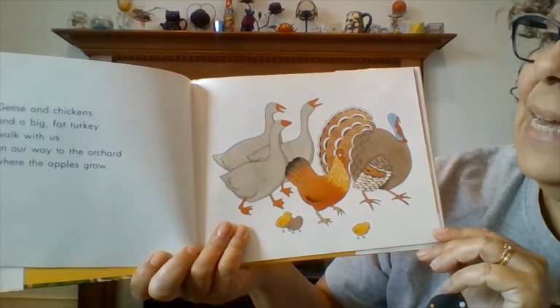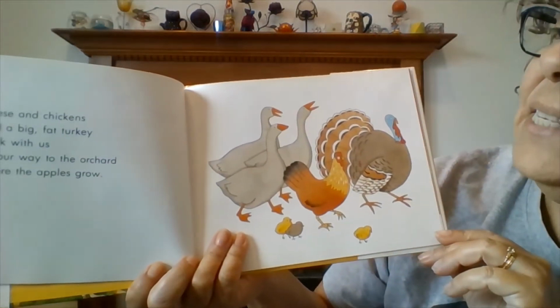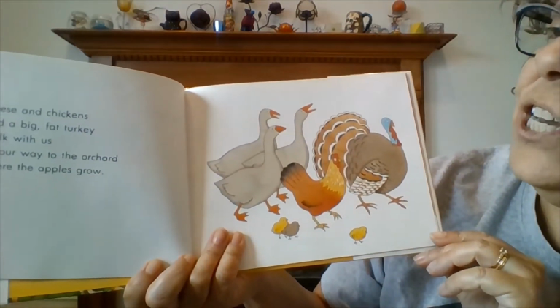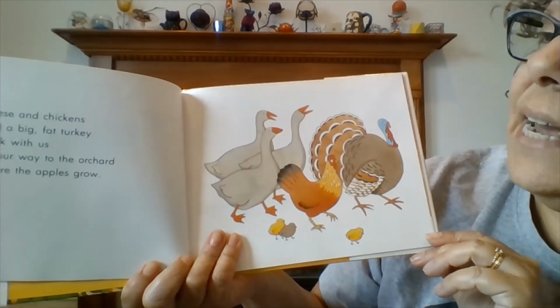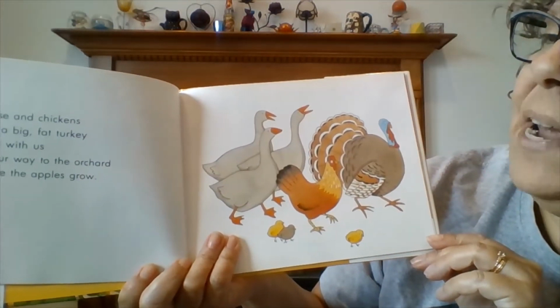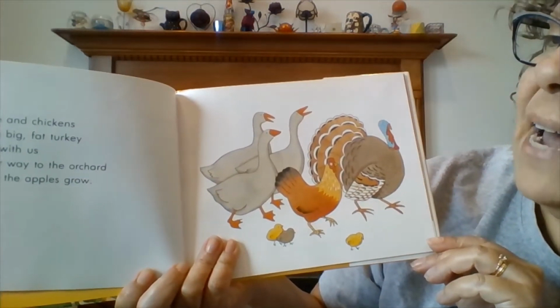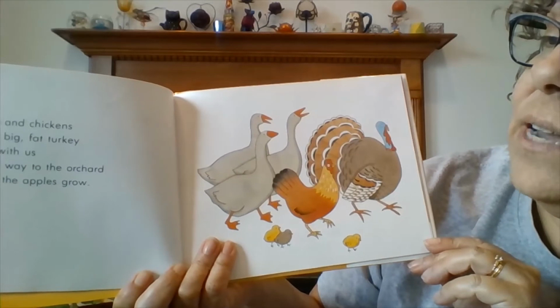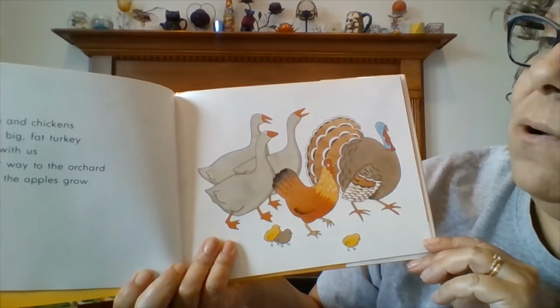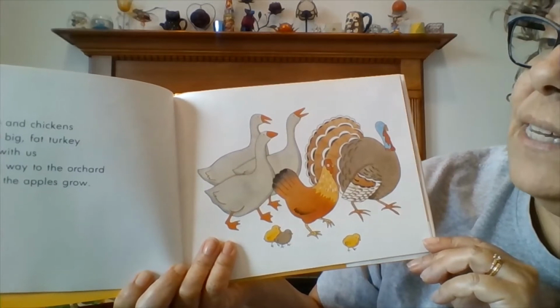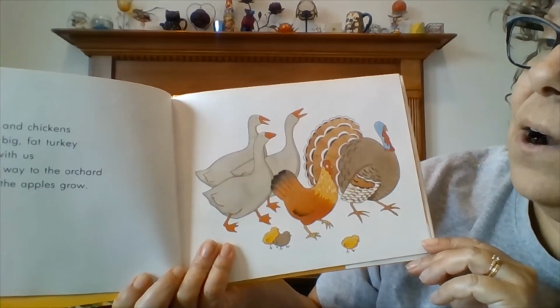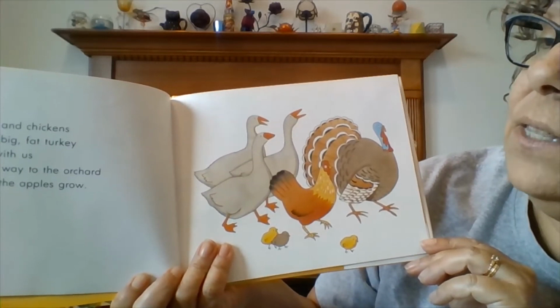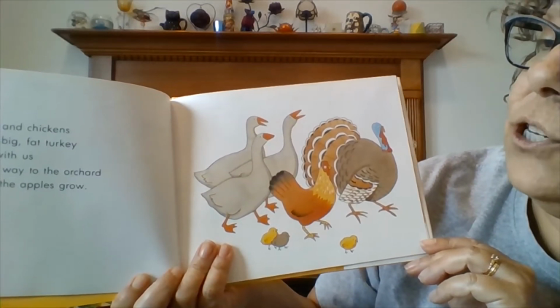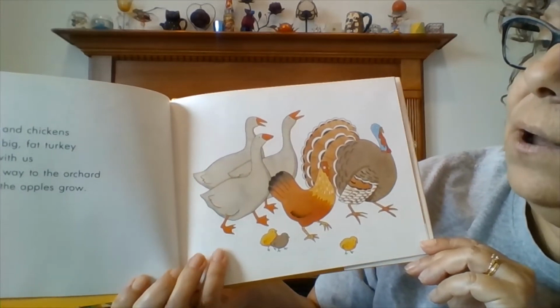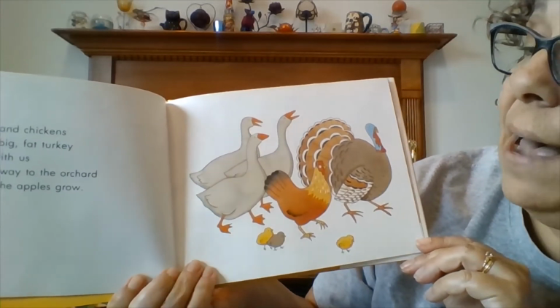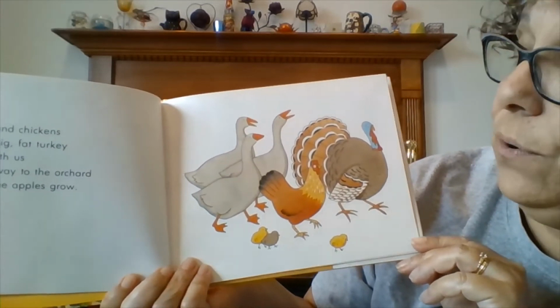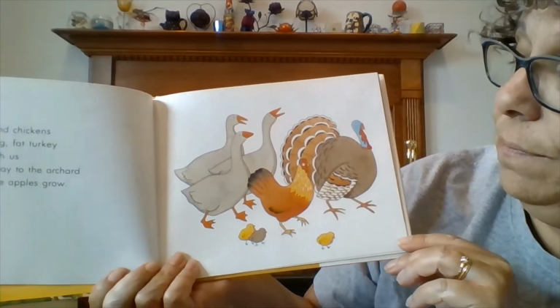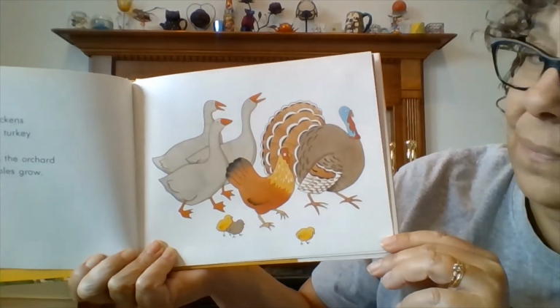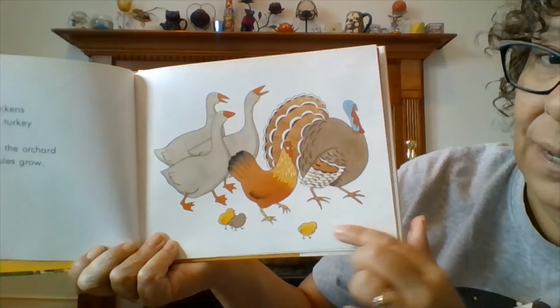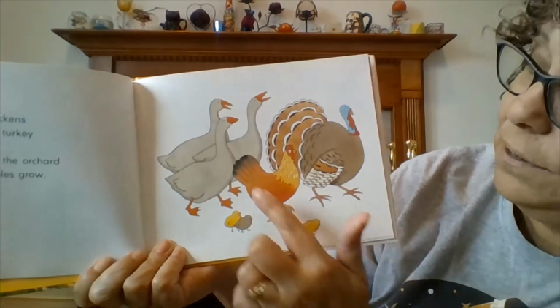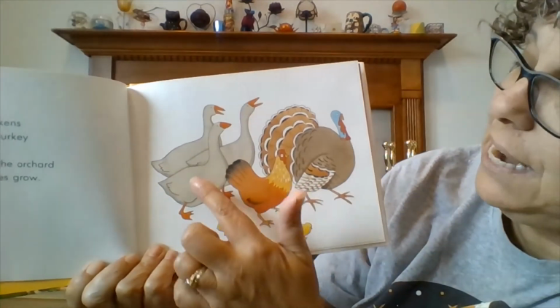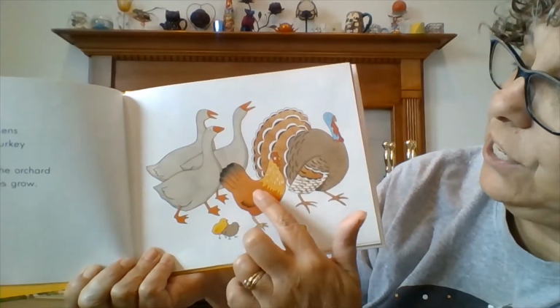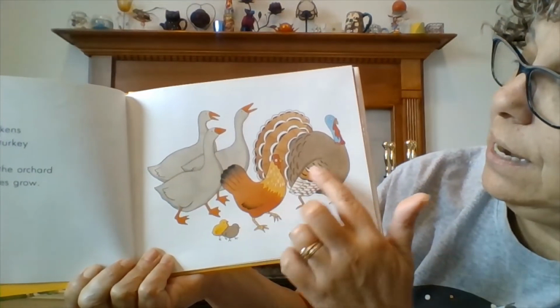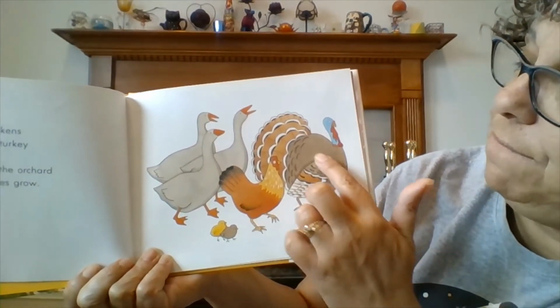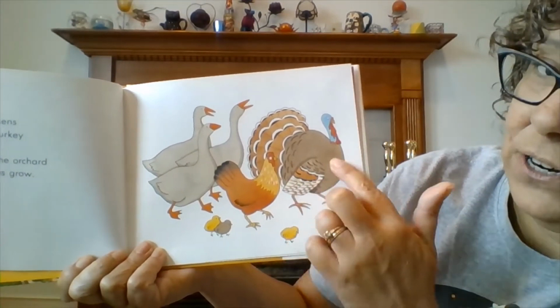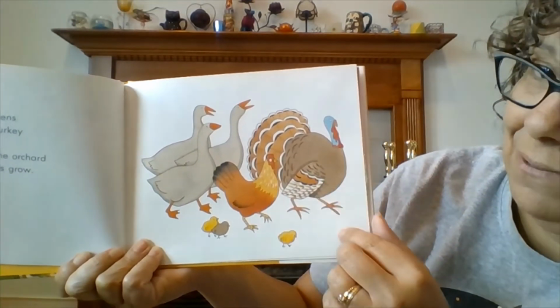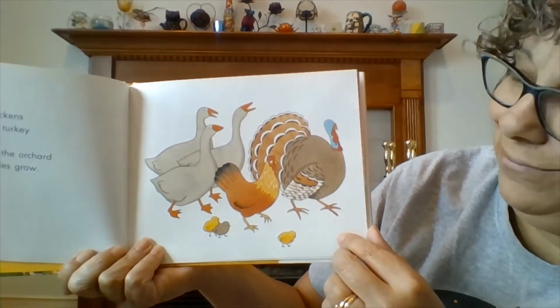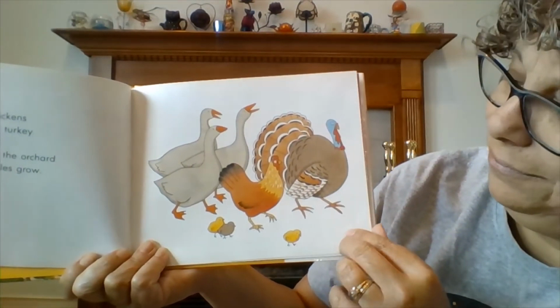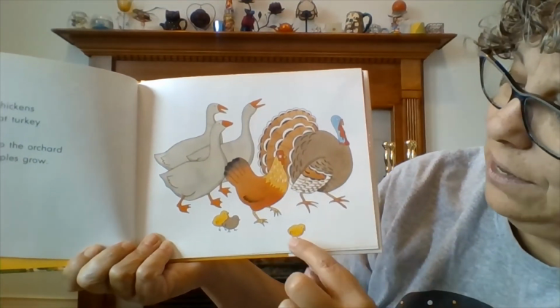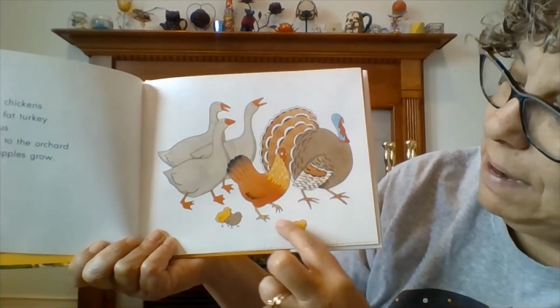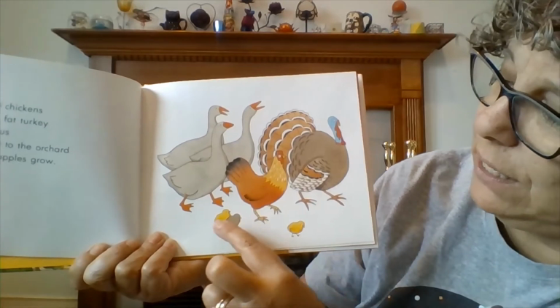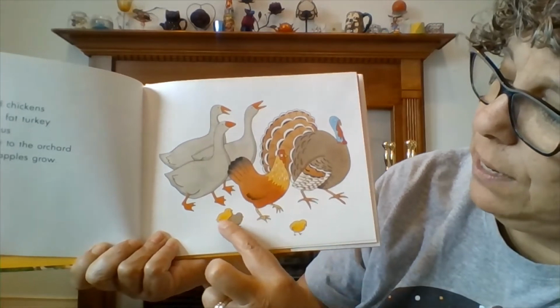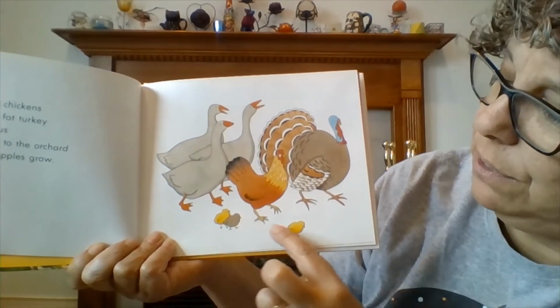Geese and chickens and a big fat turkey walk with us on our way to the orchard where the apples grow. There's the geese and the chicken and the big fat turkey. And look, there's baby chicks — one, two, three.